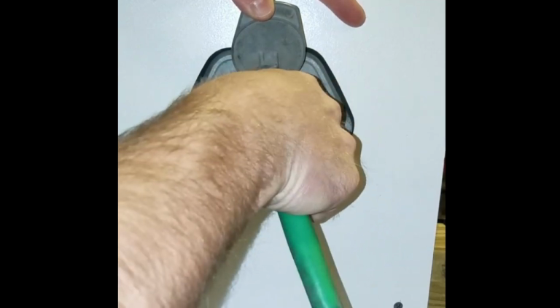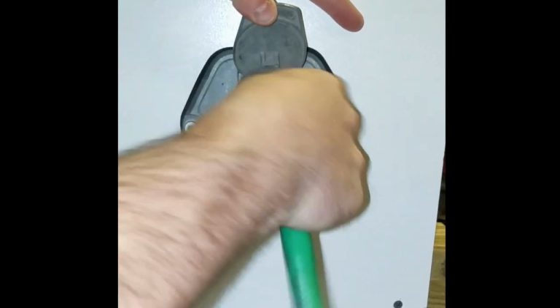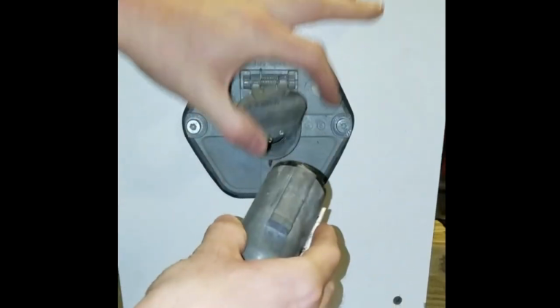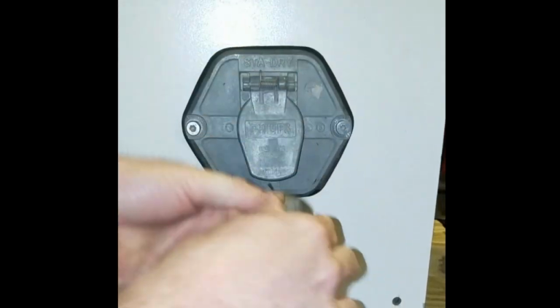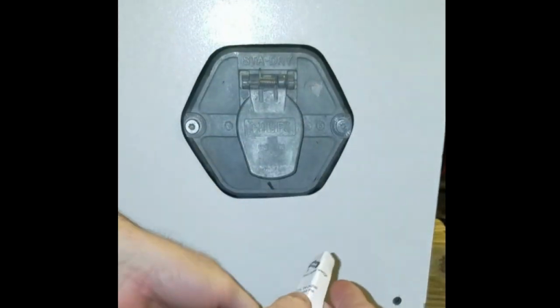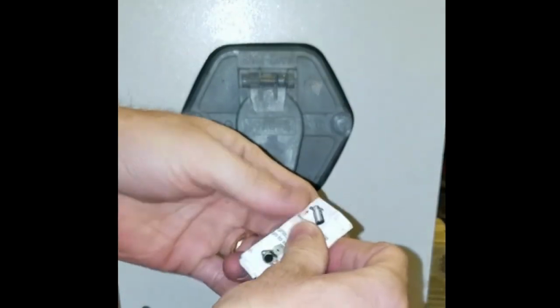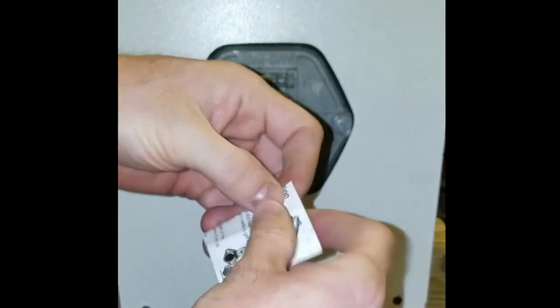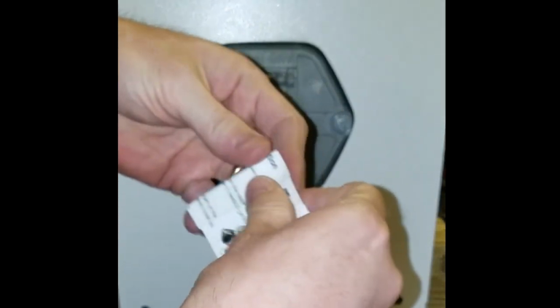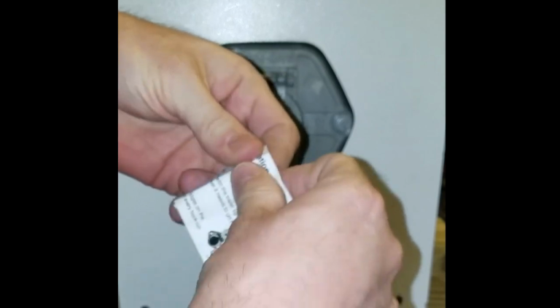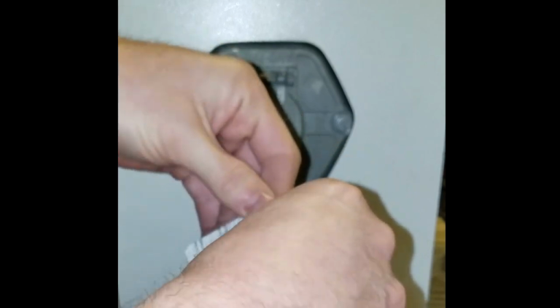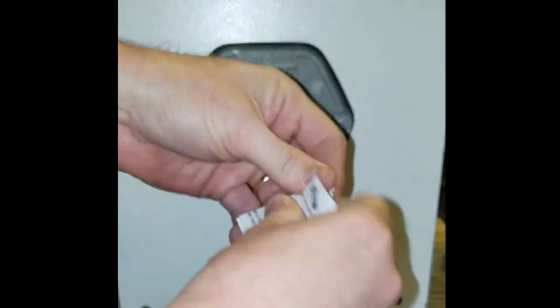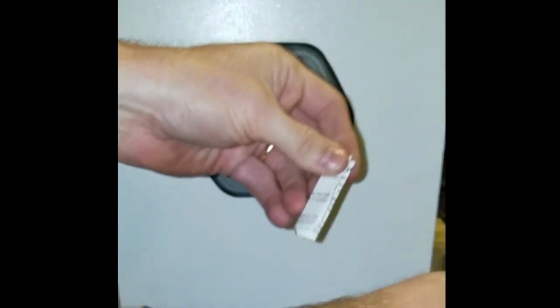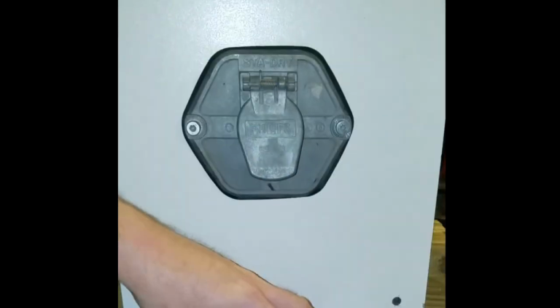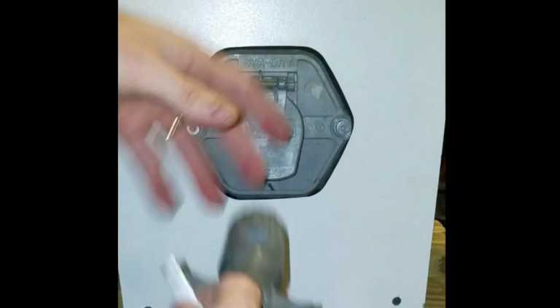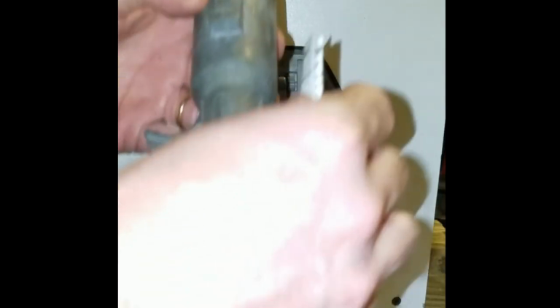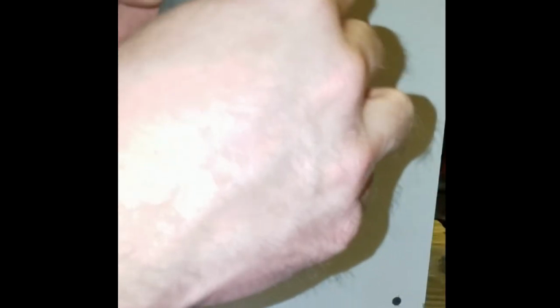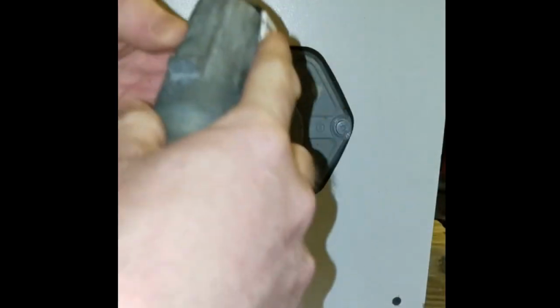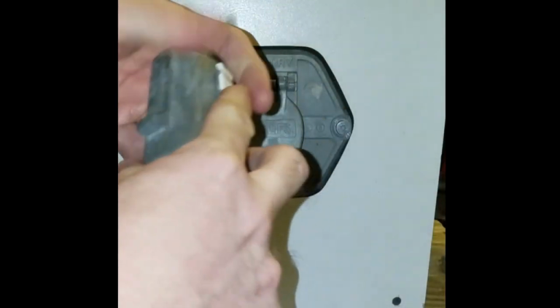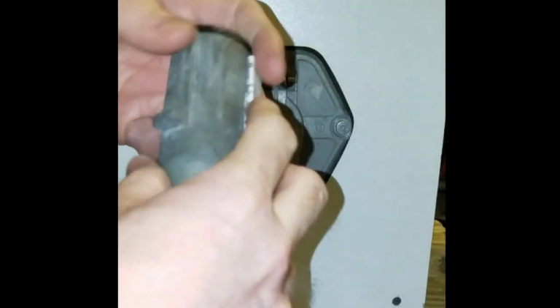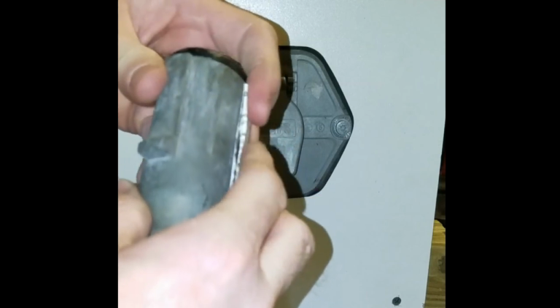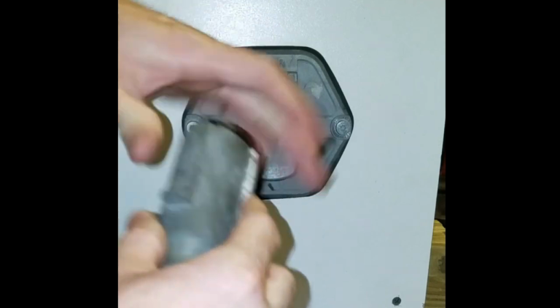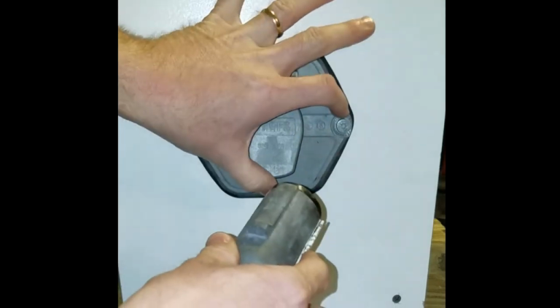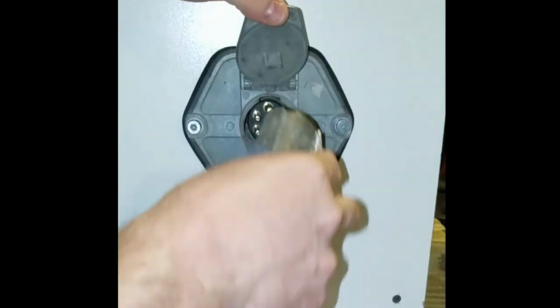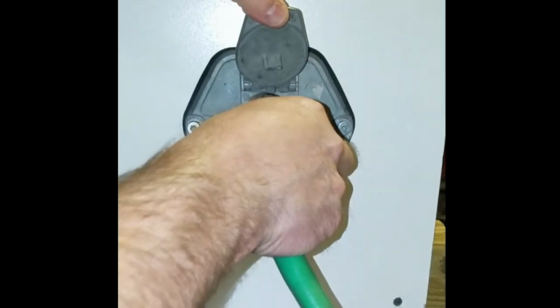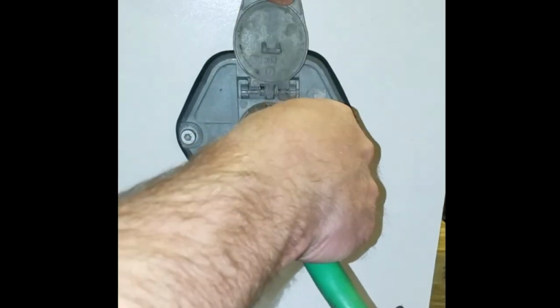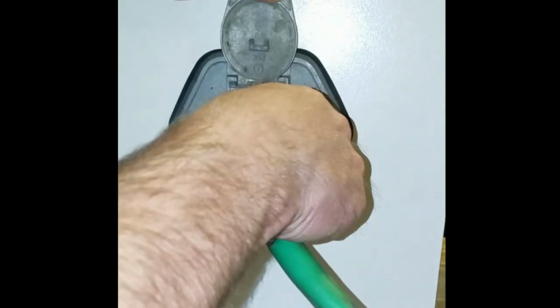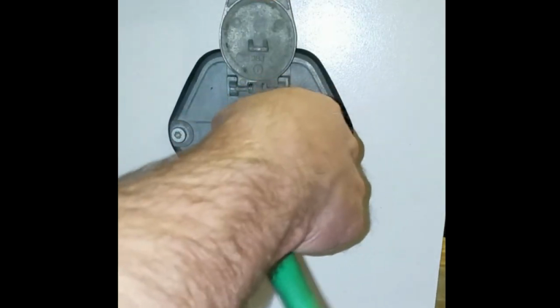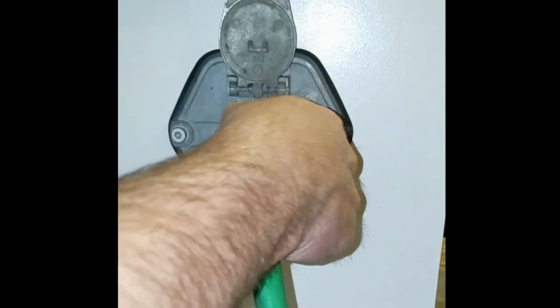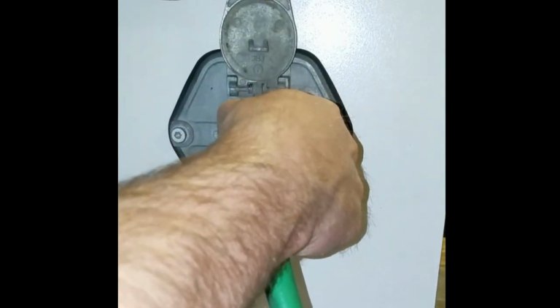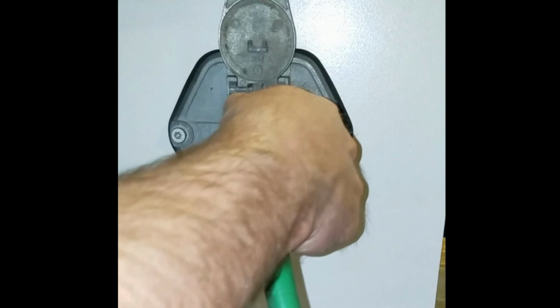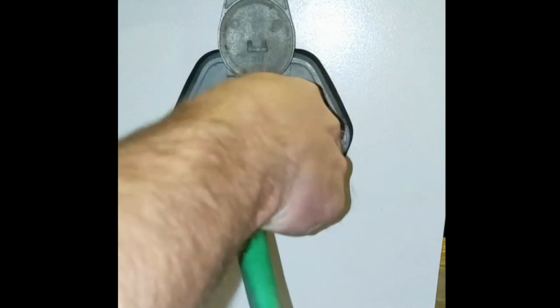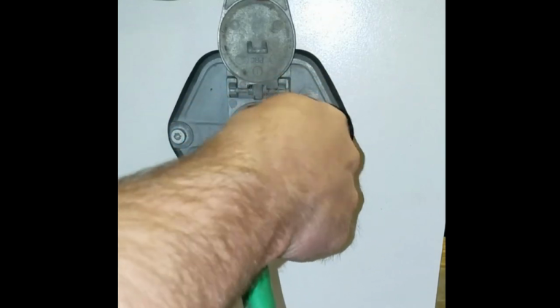That's too much — I've got to tear off a little bit and try it again. This is one of the problems with paper: getting it the right size to fit in the gap.